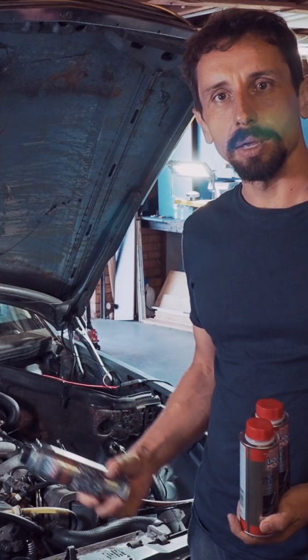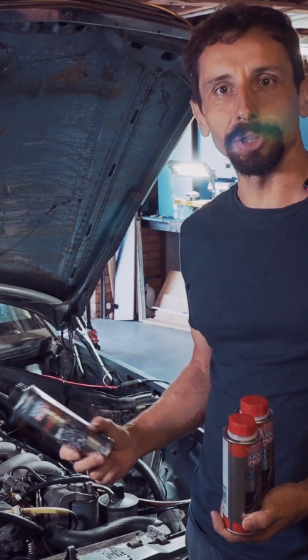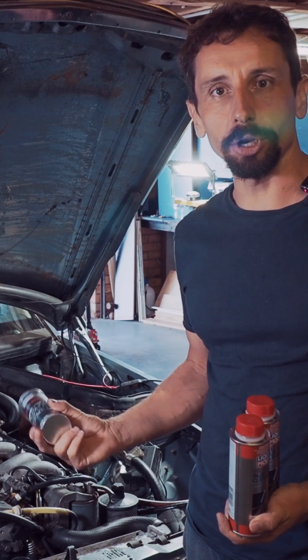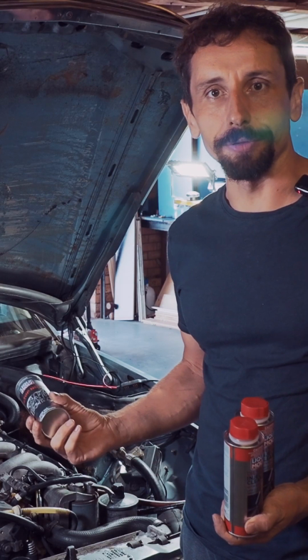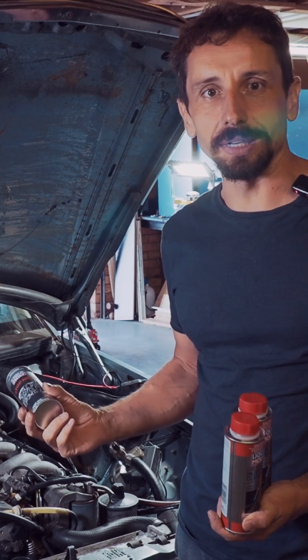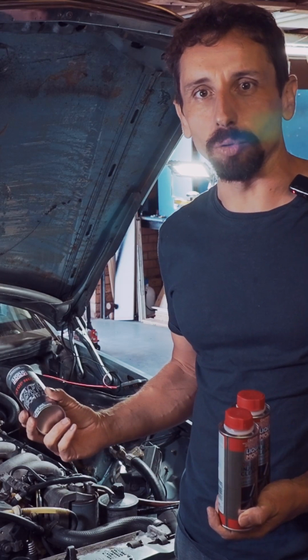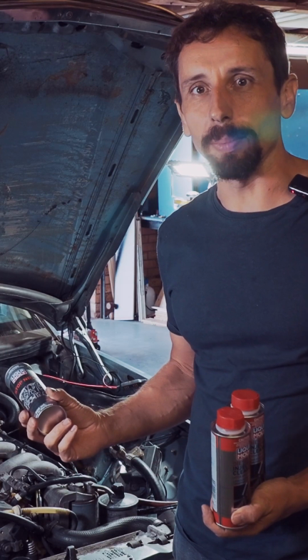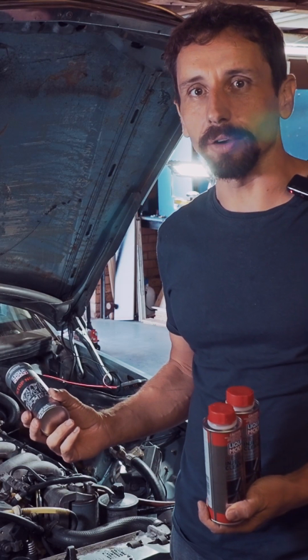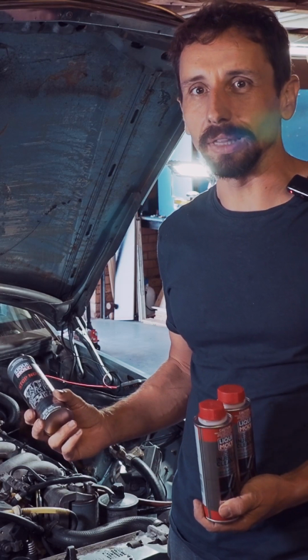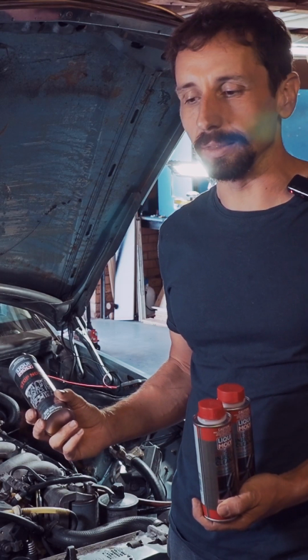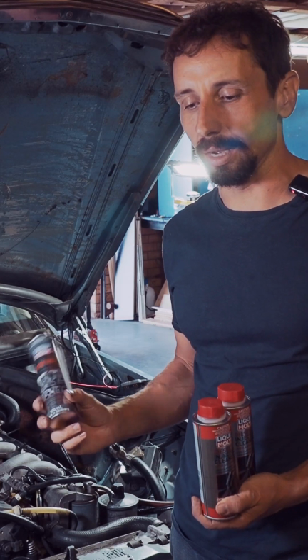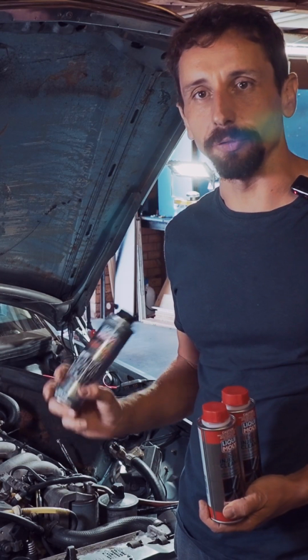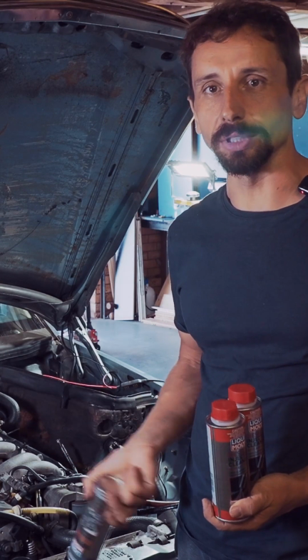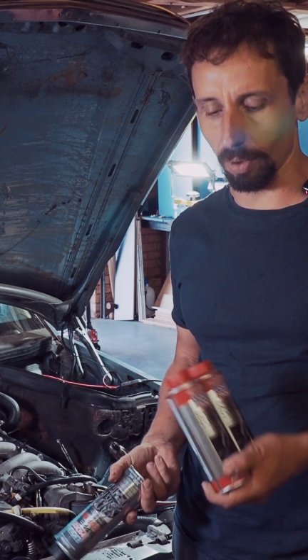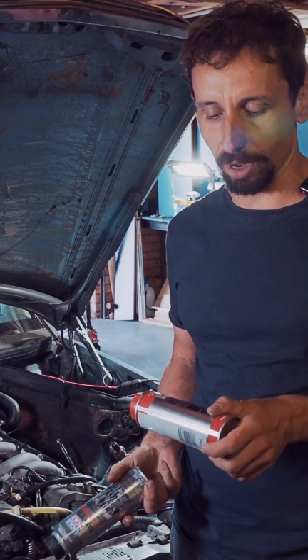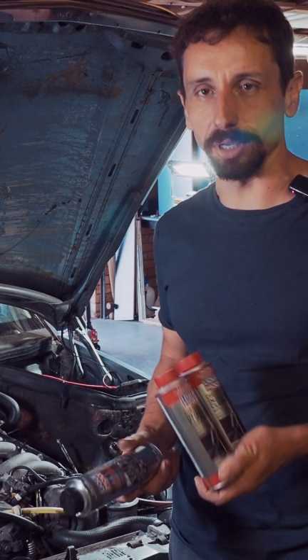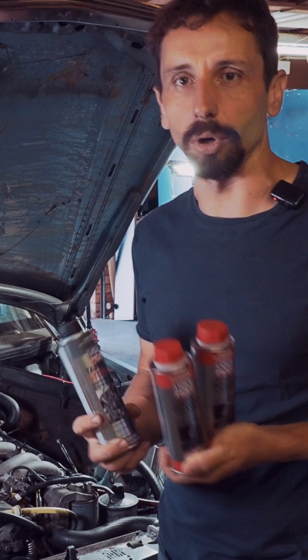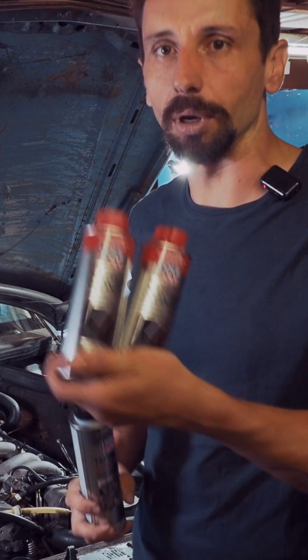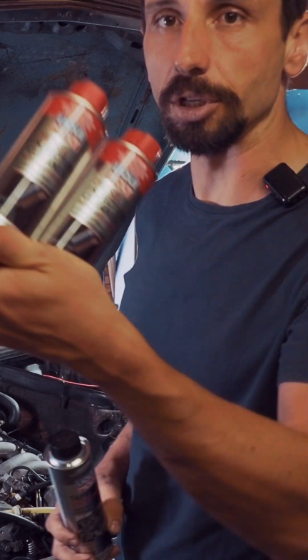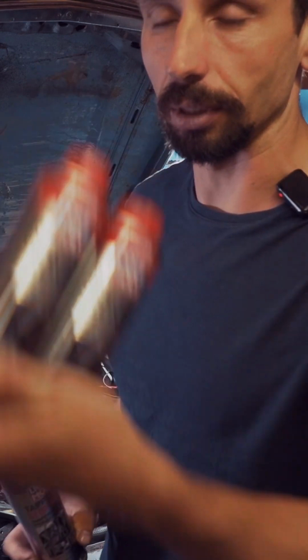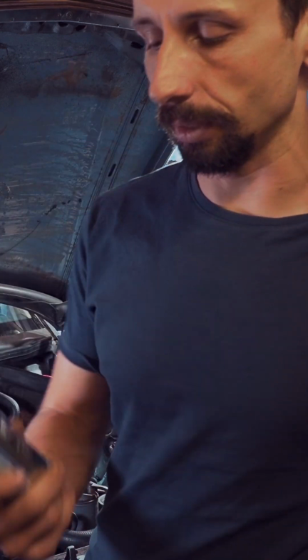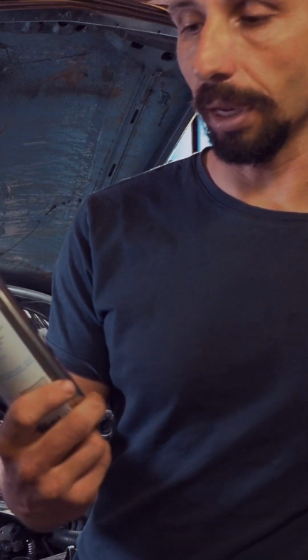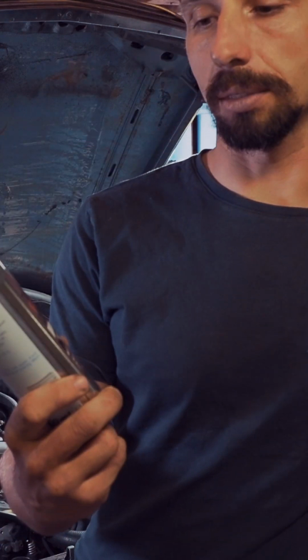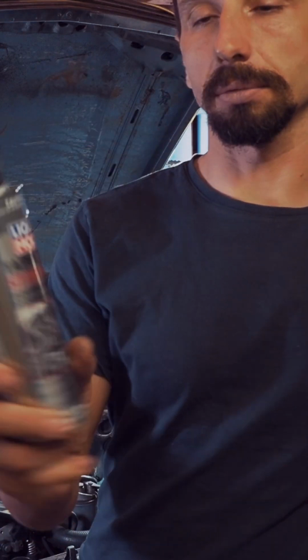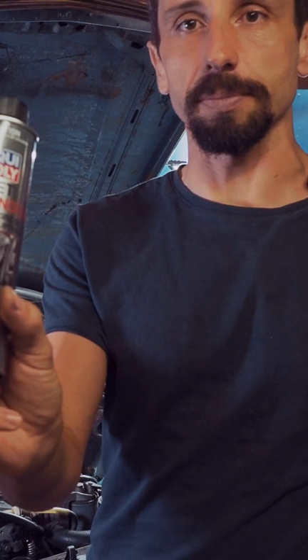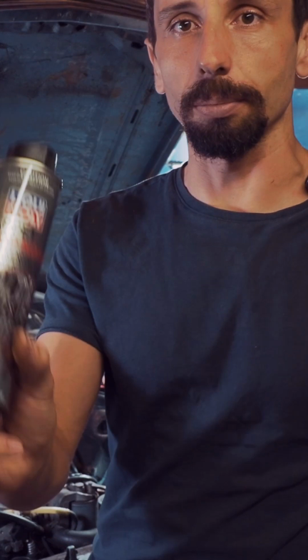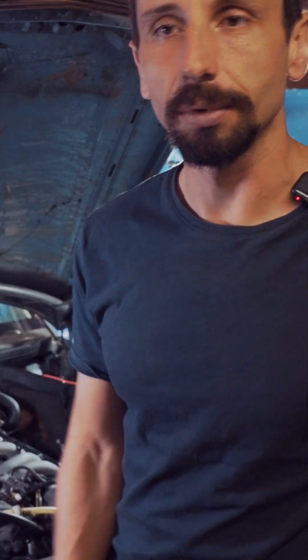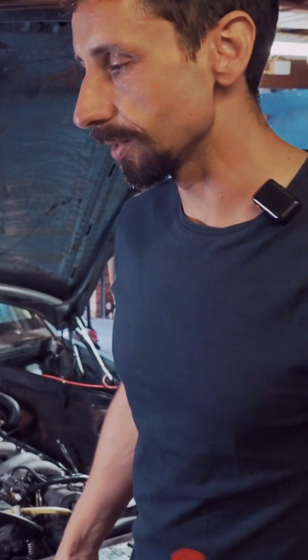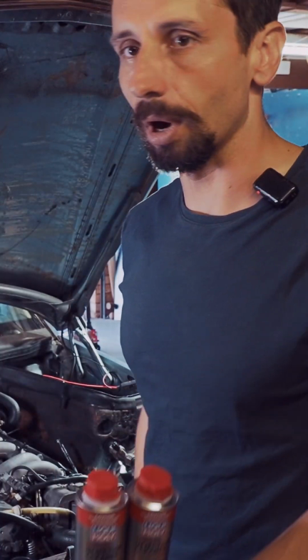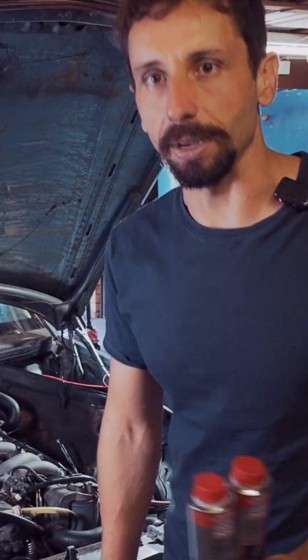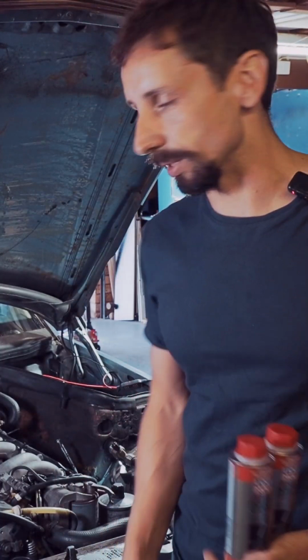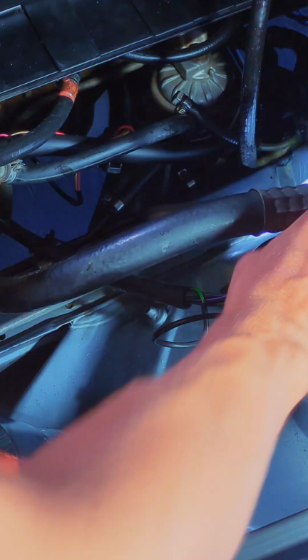The knocking of the 300D got way better after I cleaned the fuel tank. However, I already bought injector cleaner and tap stop, so I might use it a little bit.